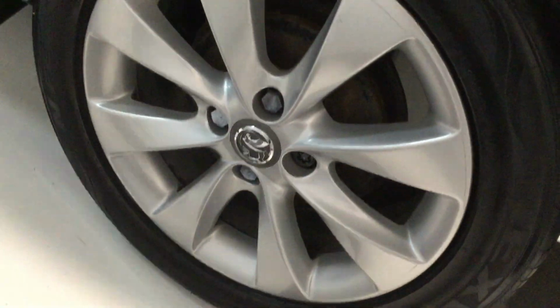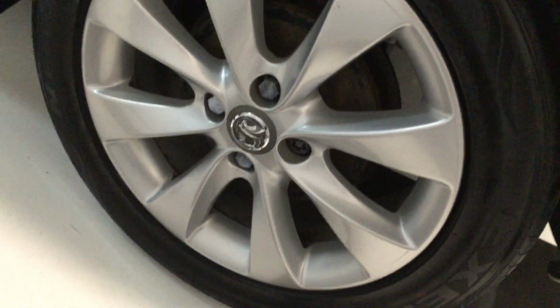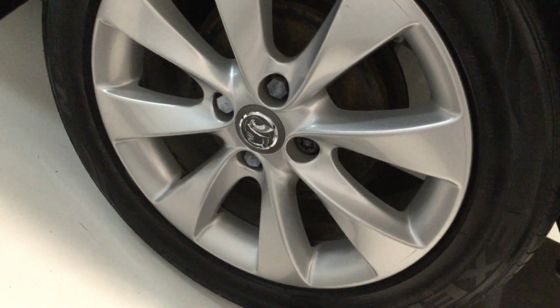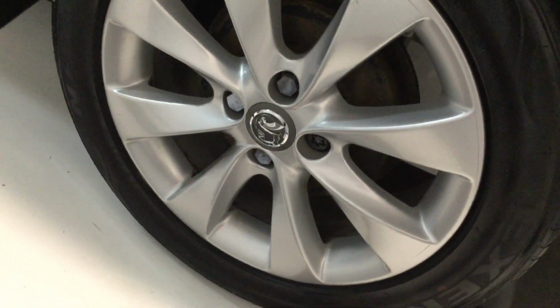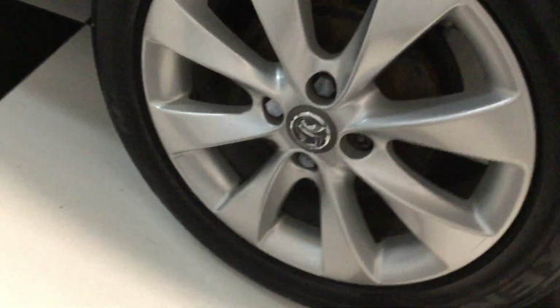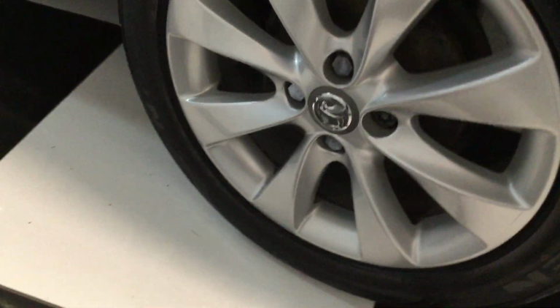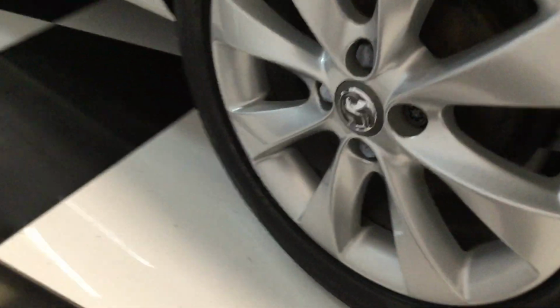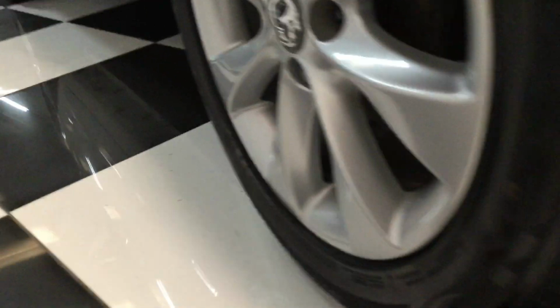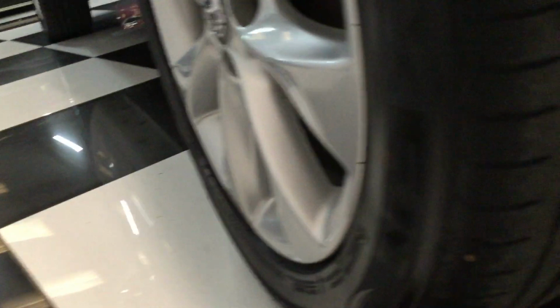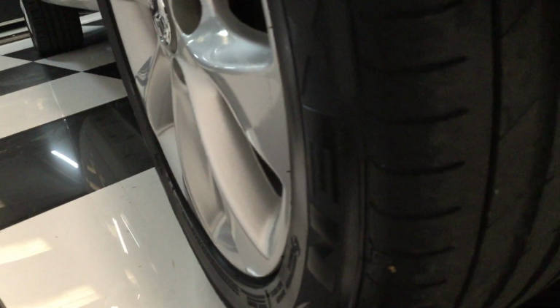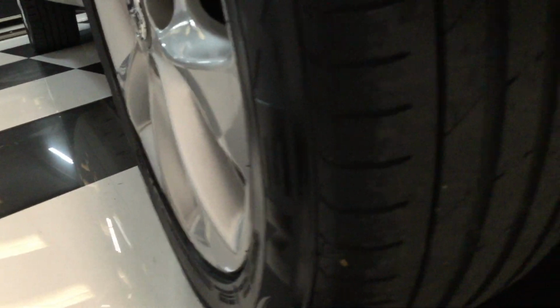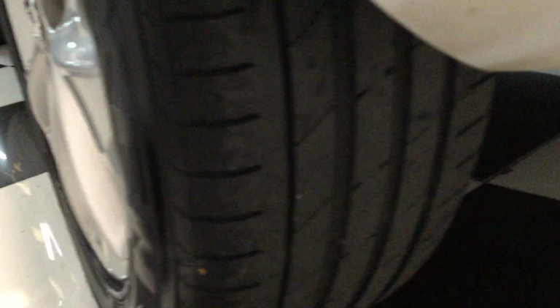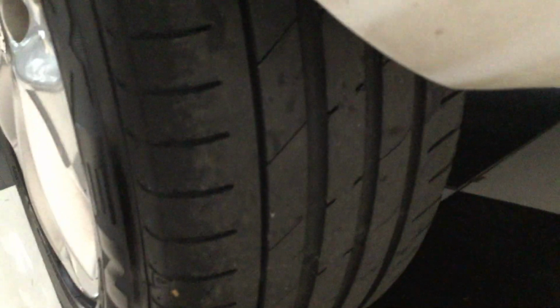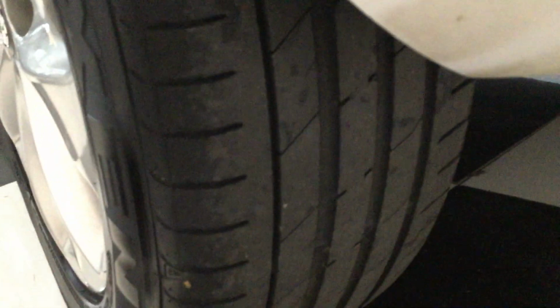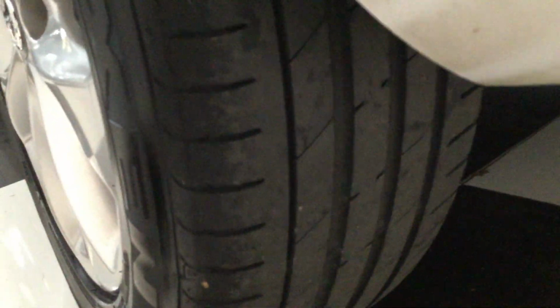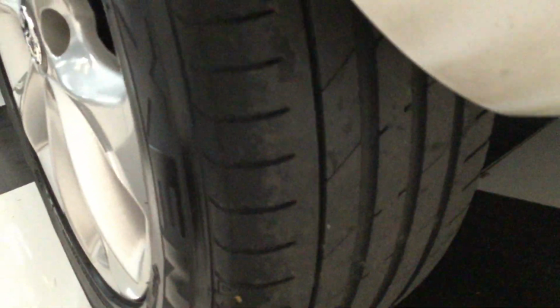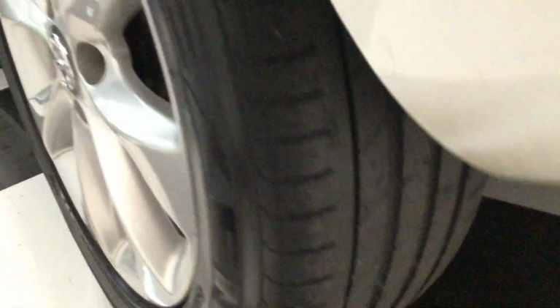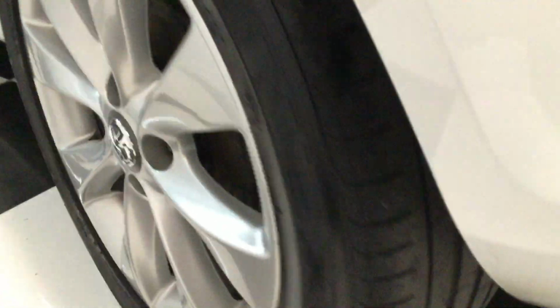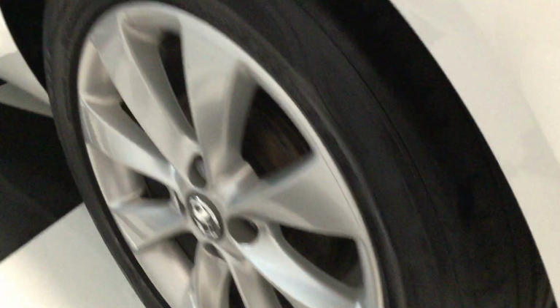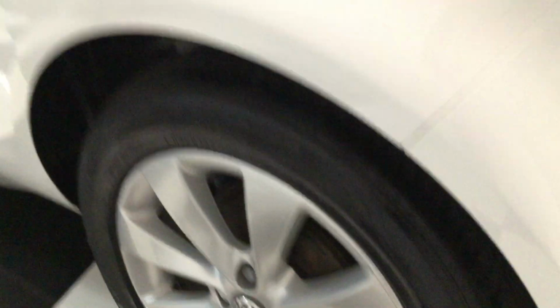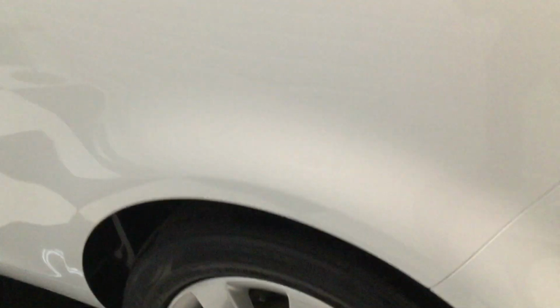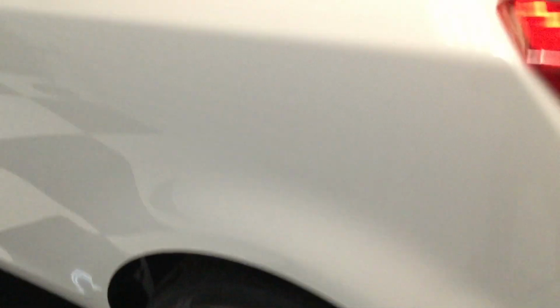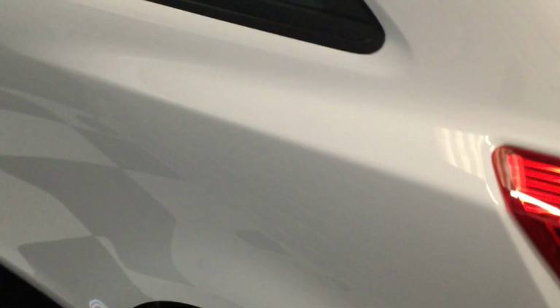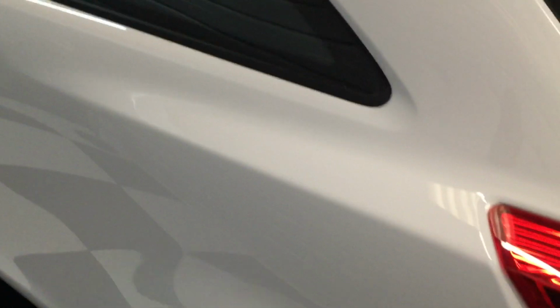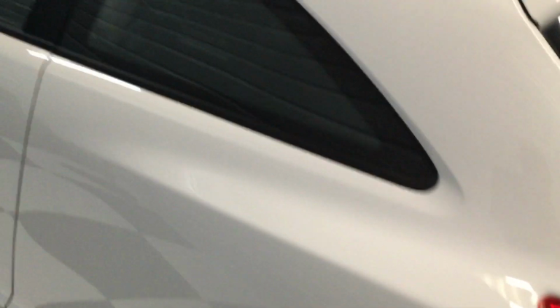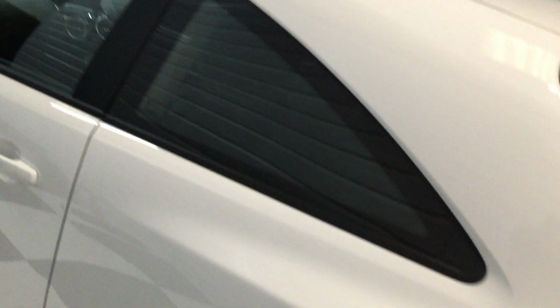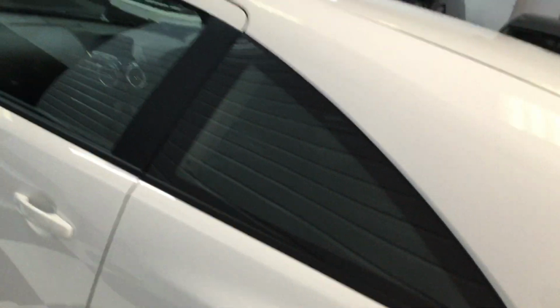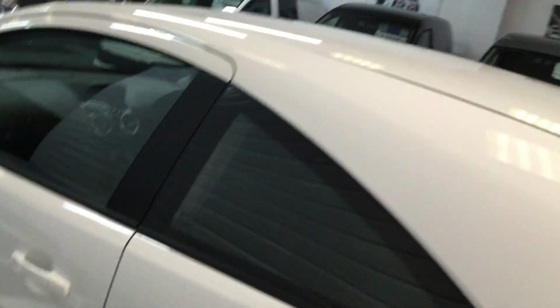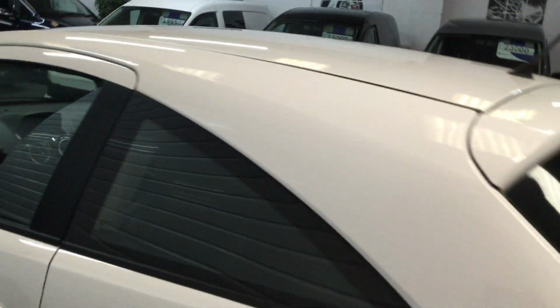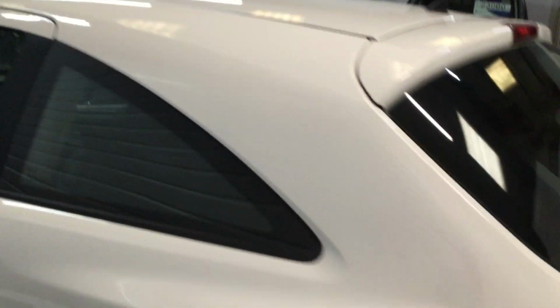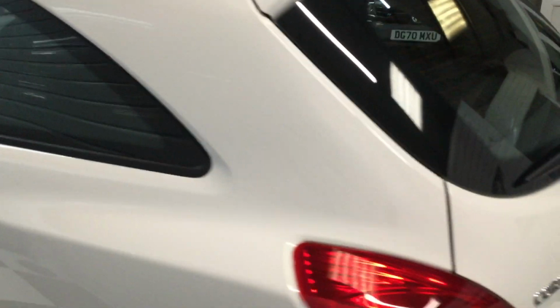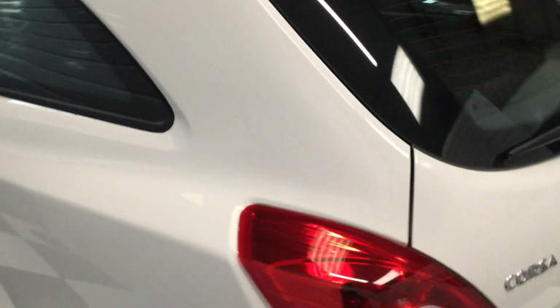Rear wheel — the wheels are quite unmarked actually. Rear tyre — matching tyres on those three. We'll check the other side in a minute.